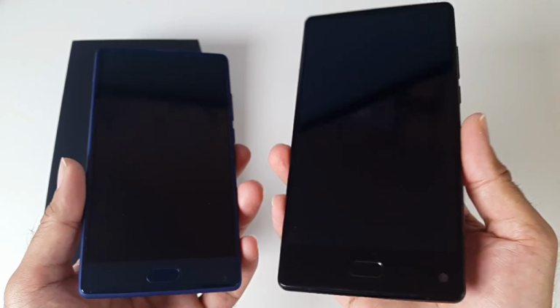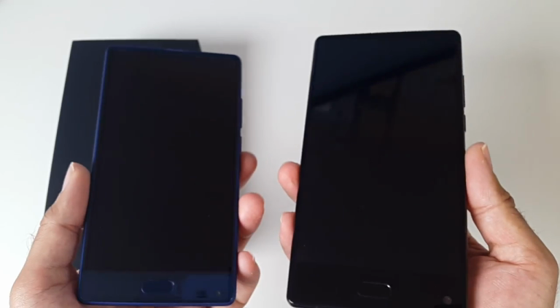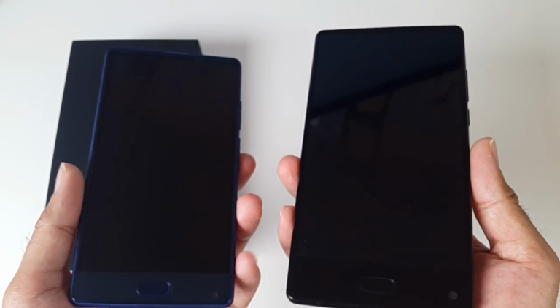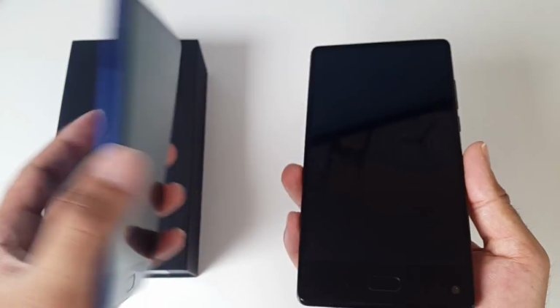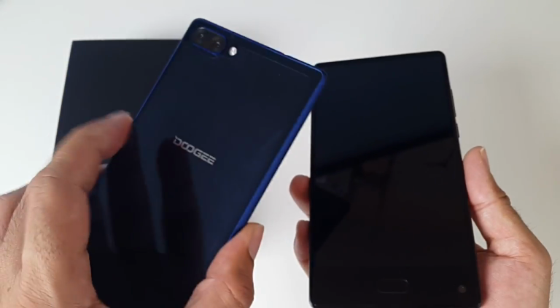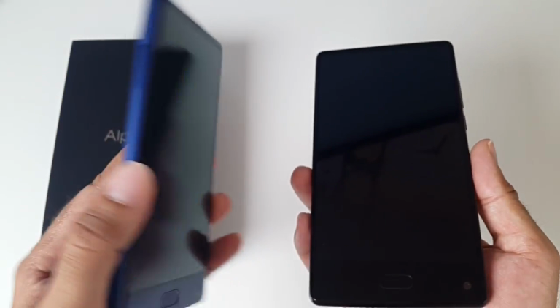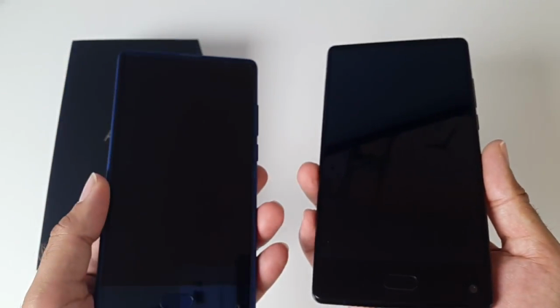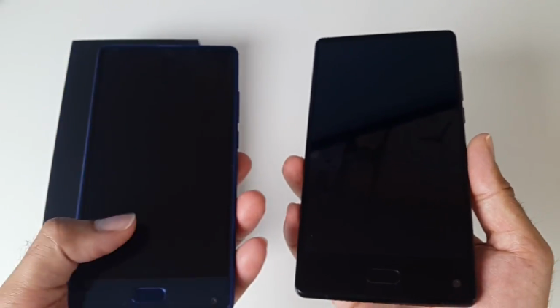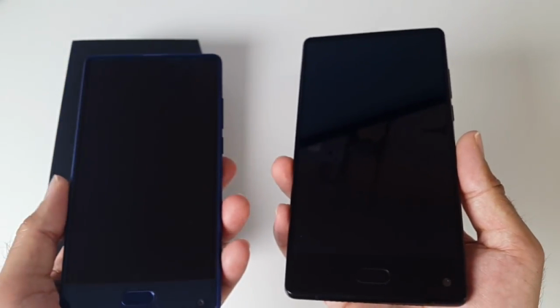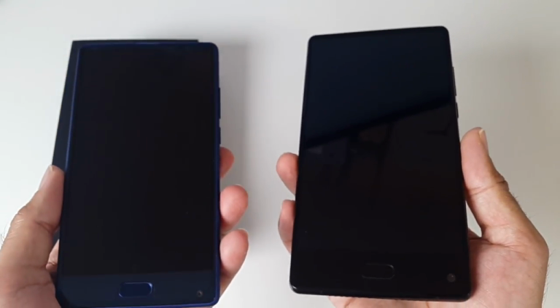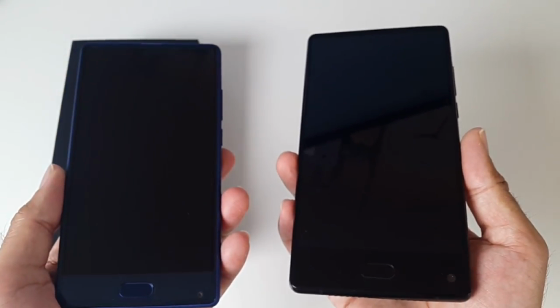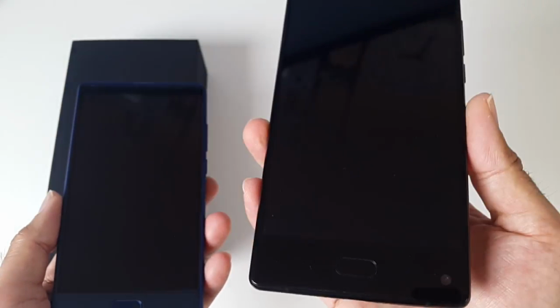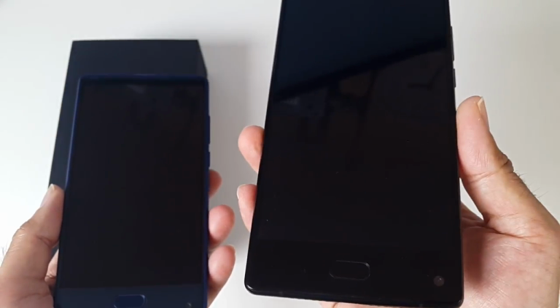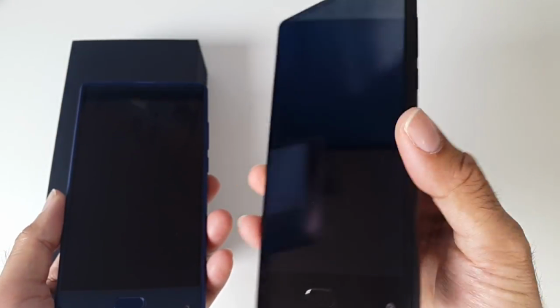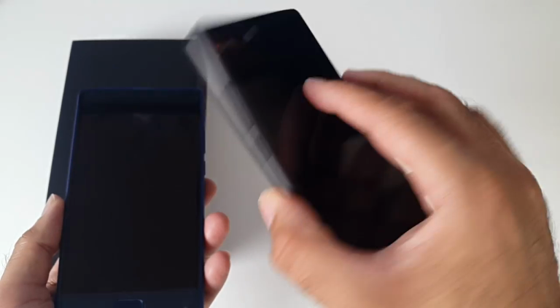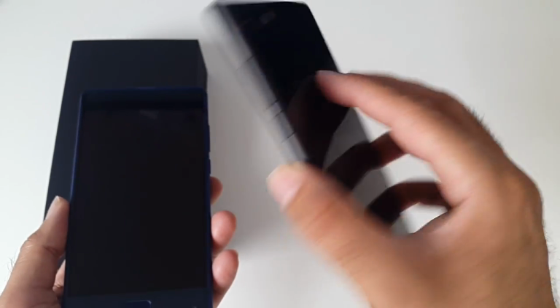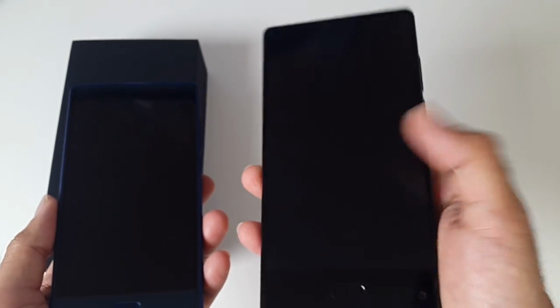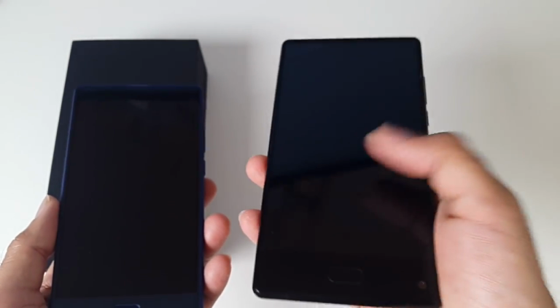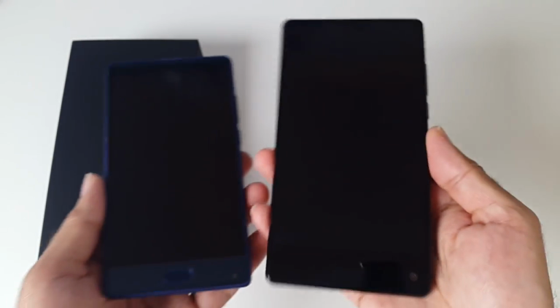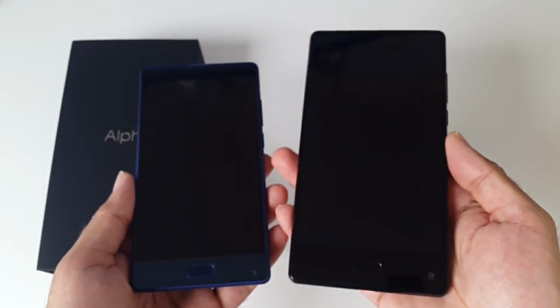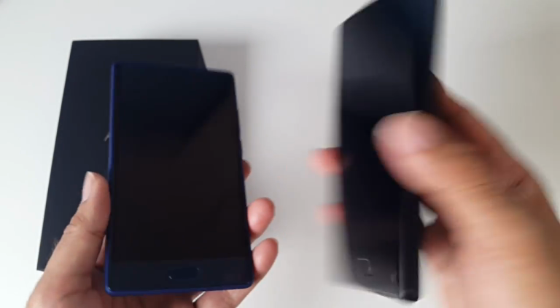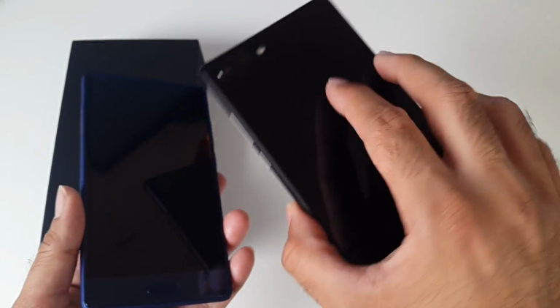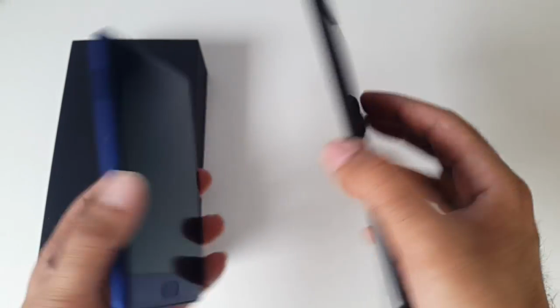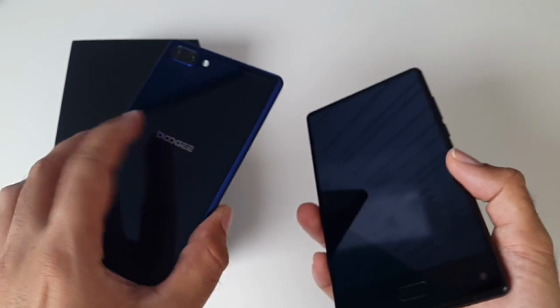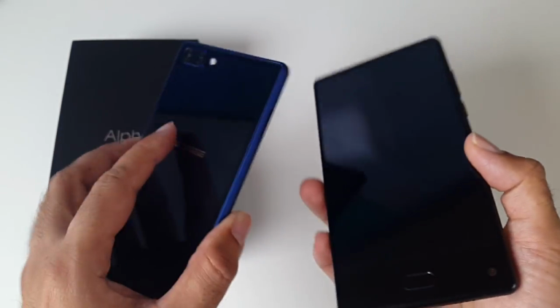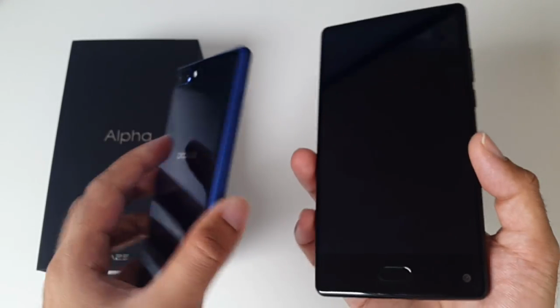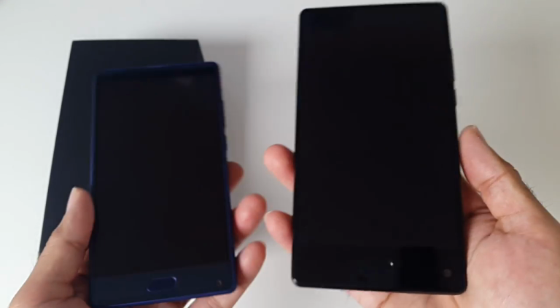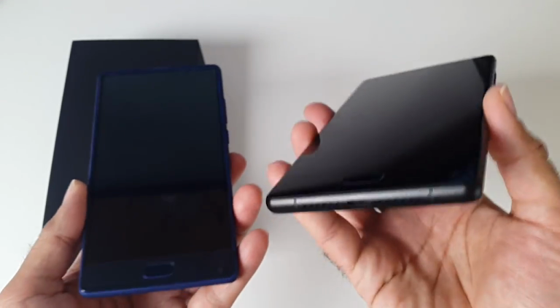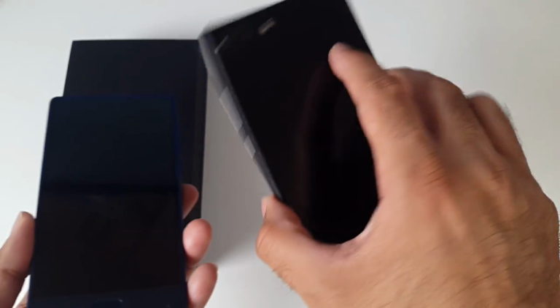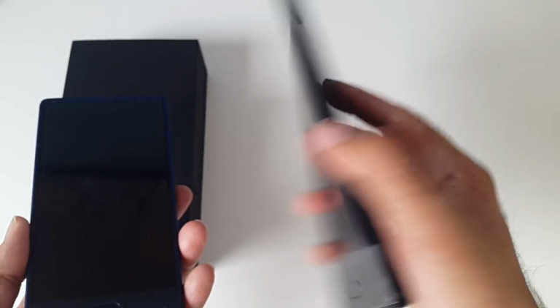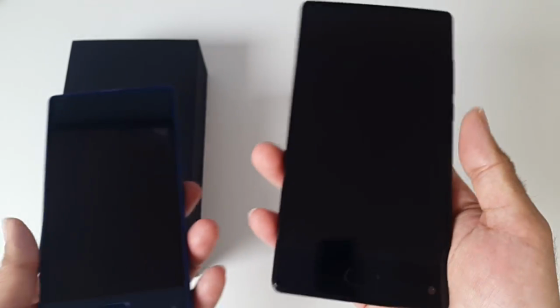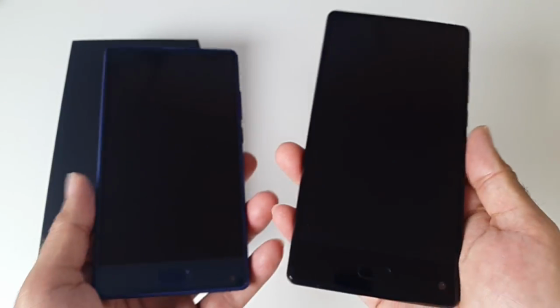The main differences between them is the Doogee Mix has a 5.5-inch 720p screen, while the Maze Alpha has a 1080p 6-inch screen, and it's in midnight black as opposed to this blue color. I really like the color and size of the Maze Alpha.